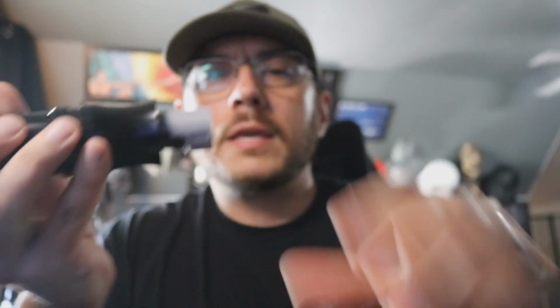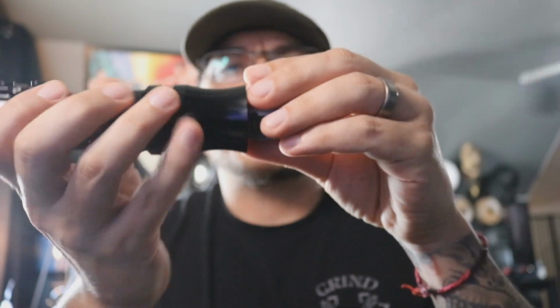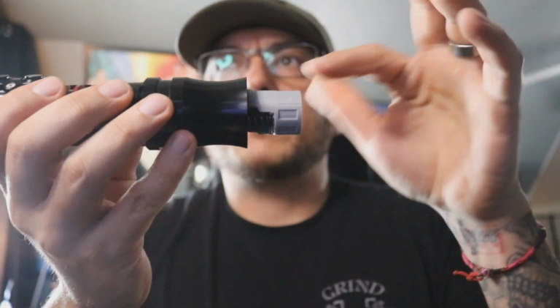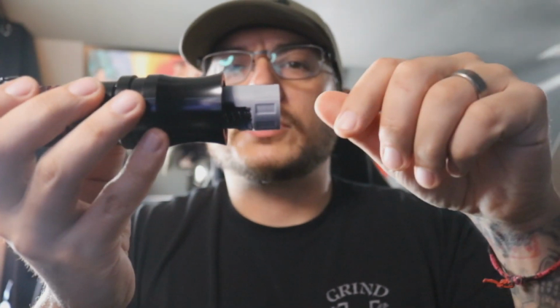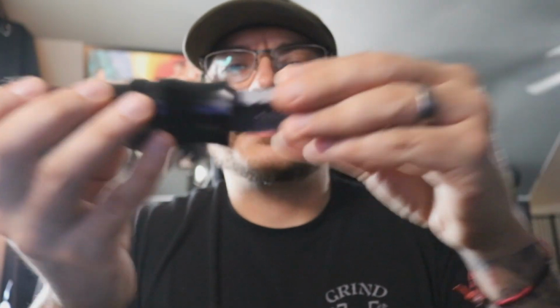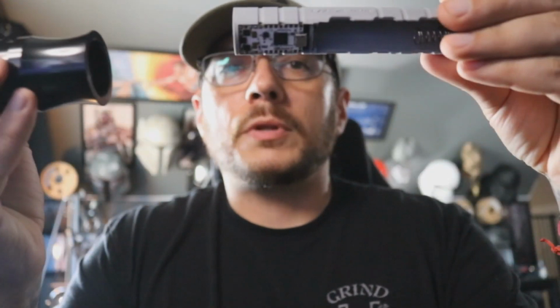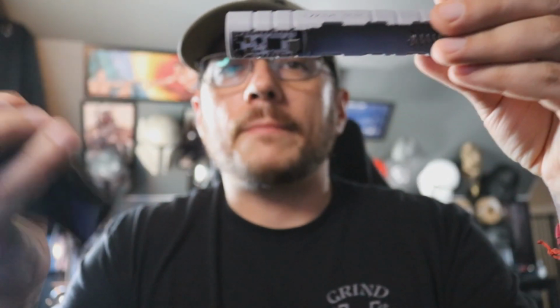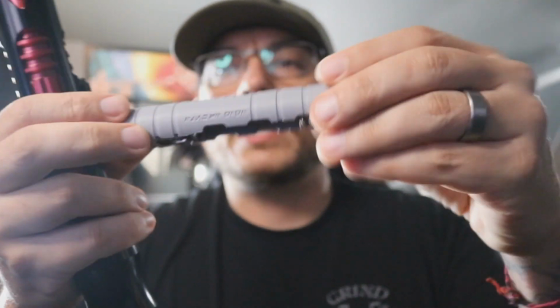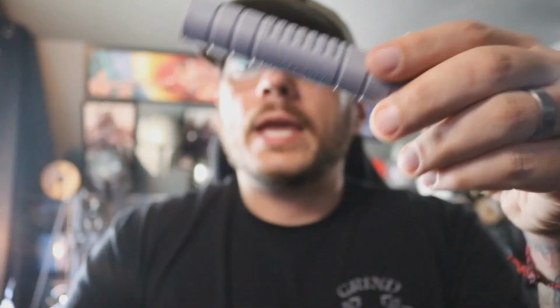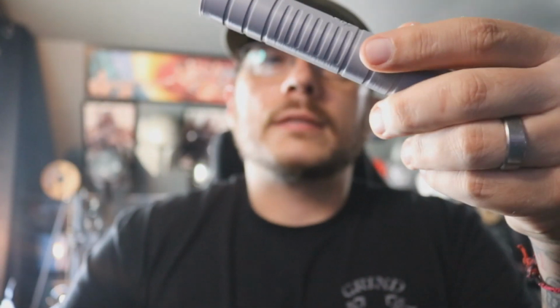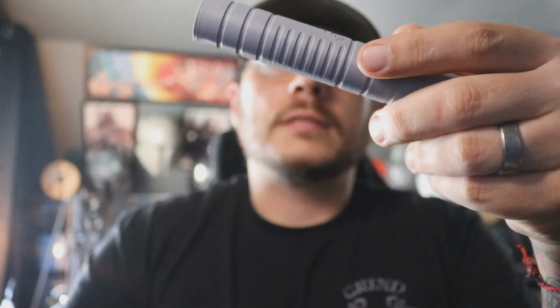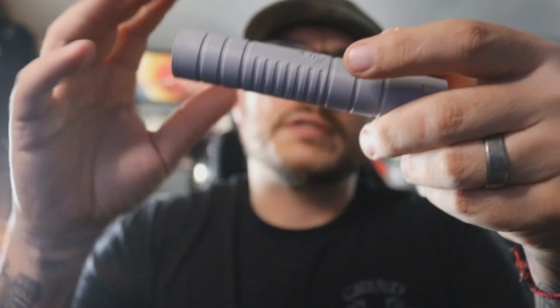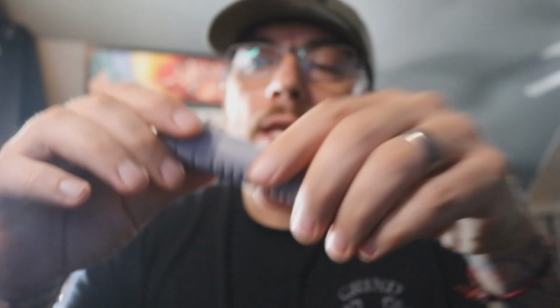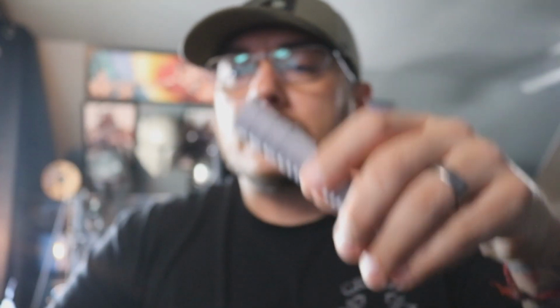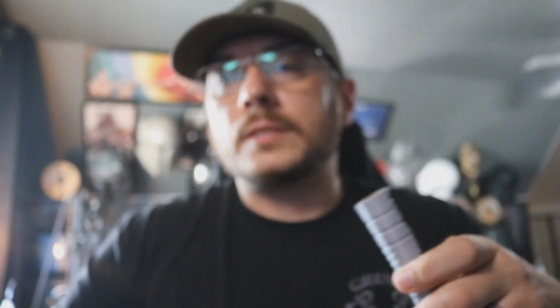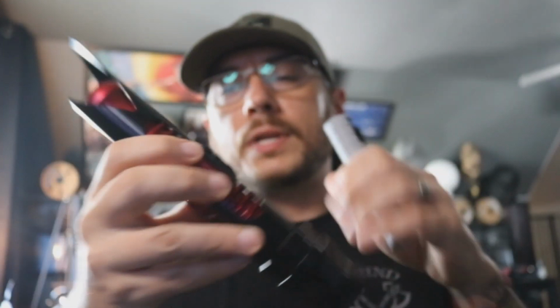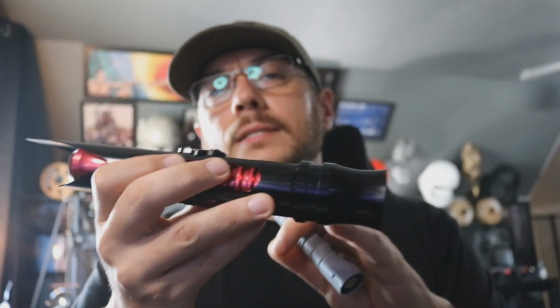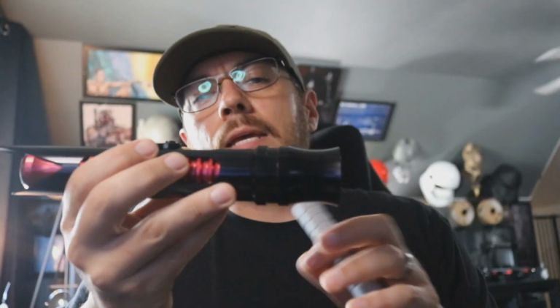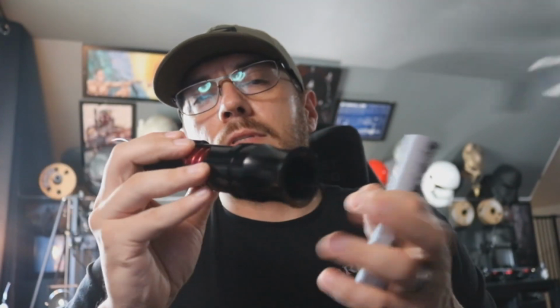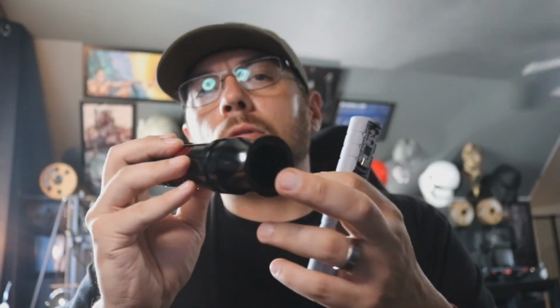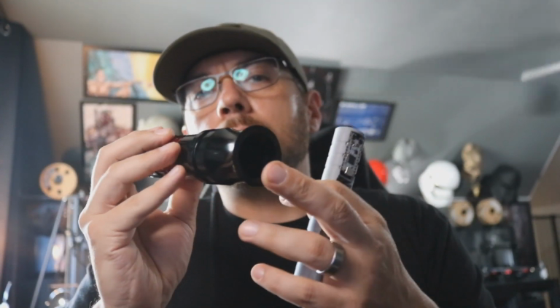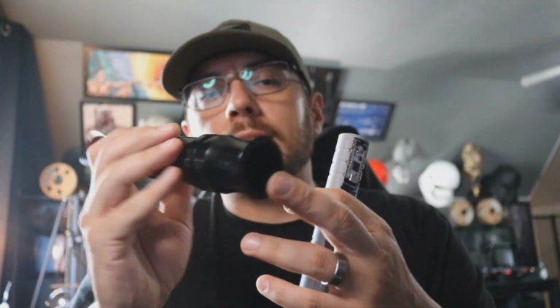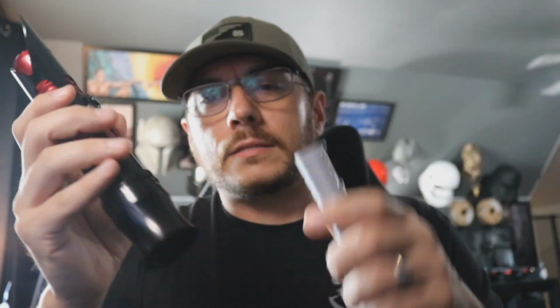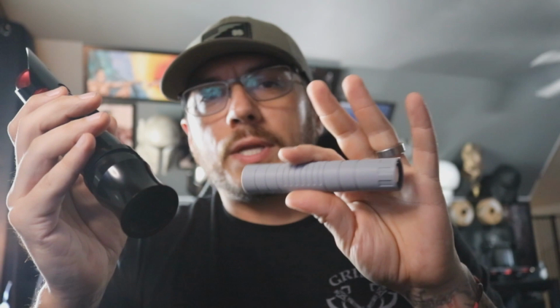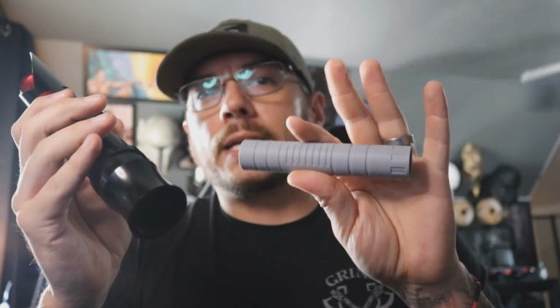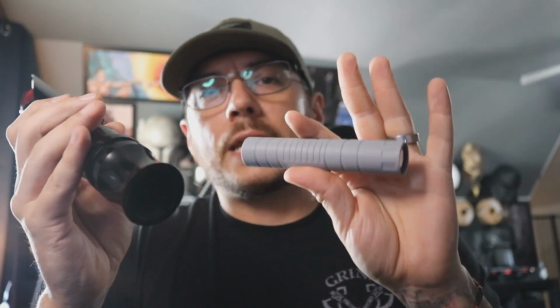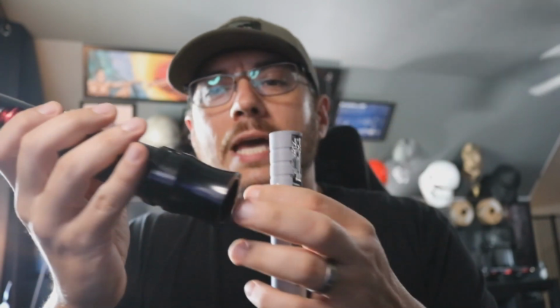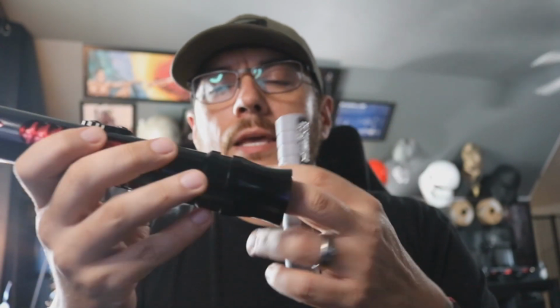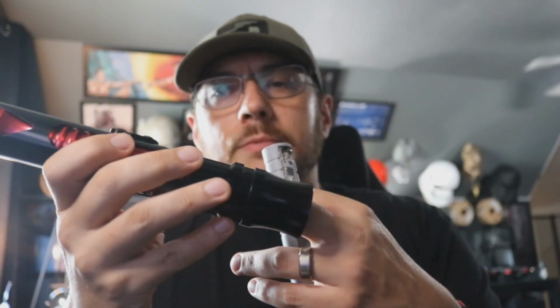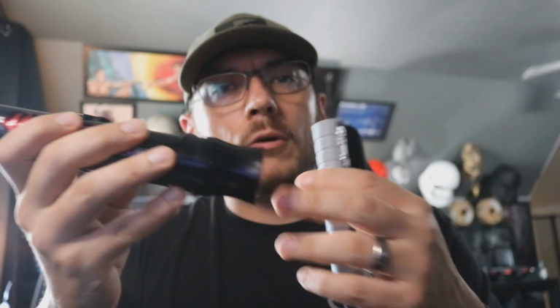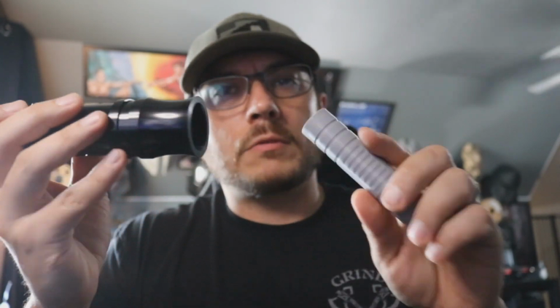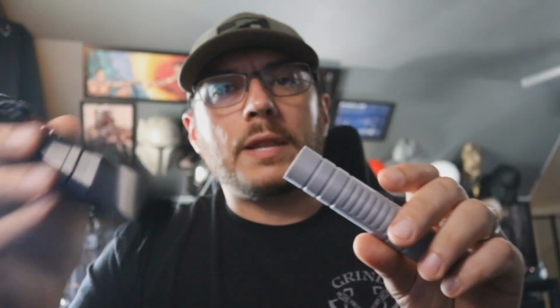When you take it off, you'll see your chassis — you can just pull it right out. This is a pretty decent sized saber, but there's not a whole lot of room on the inside. This is a 0.99 inch diameter chassis, so not a whole lot of room, but we made it work.